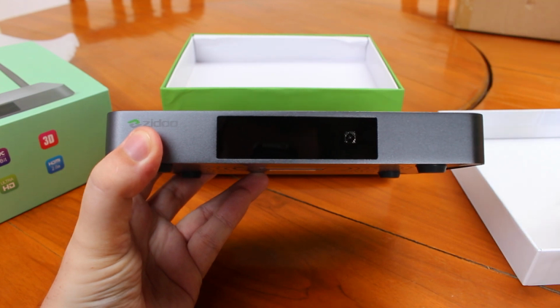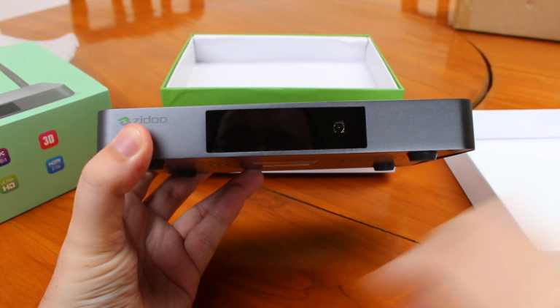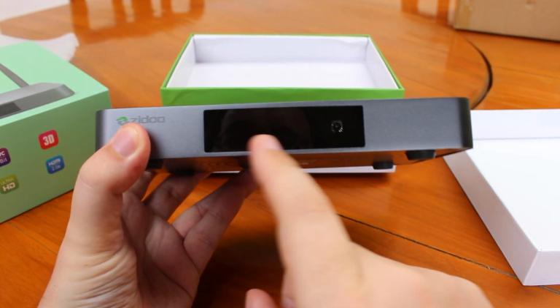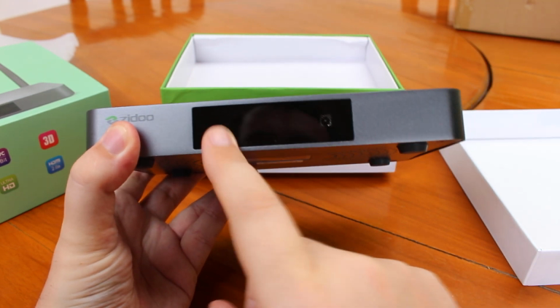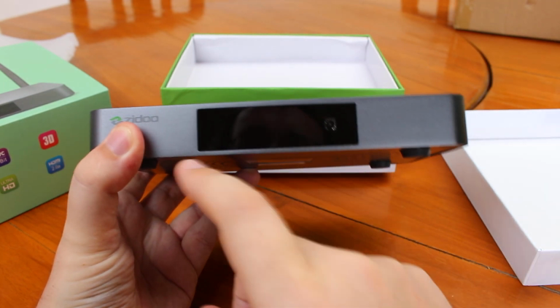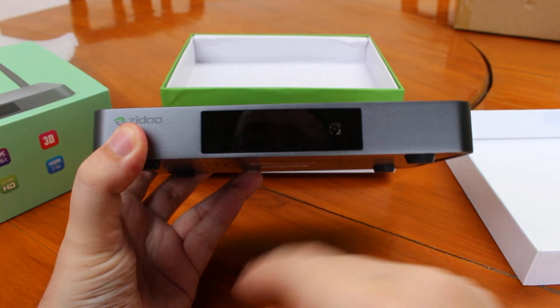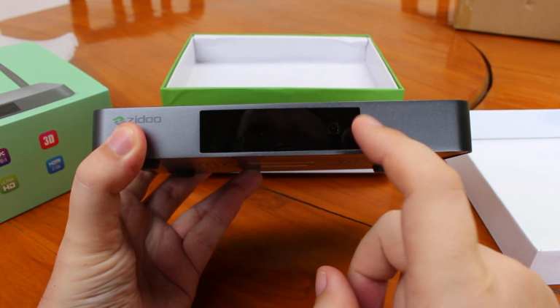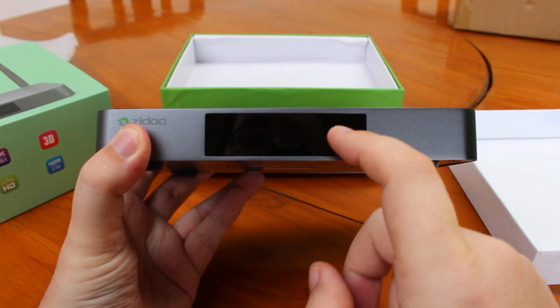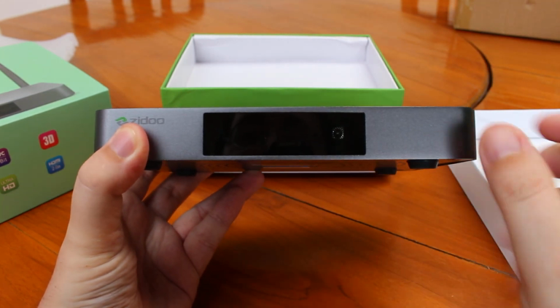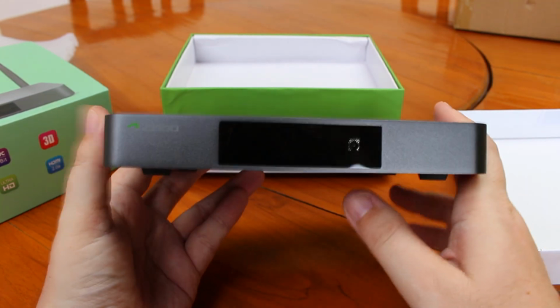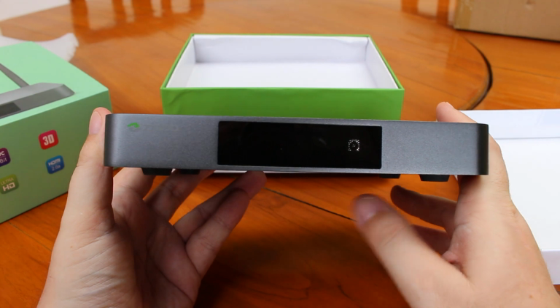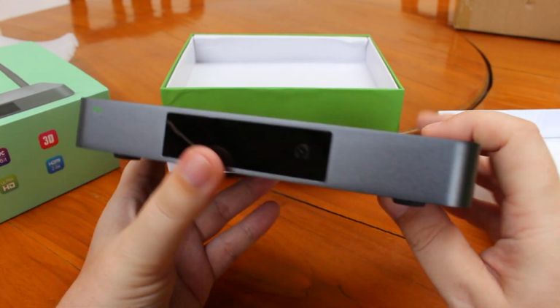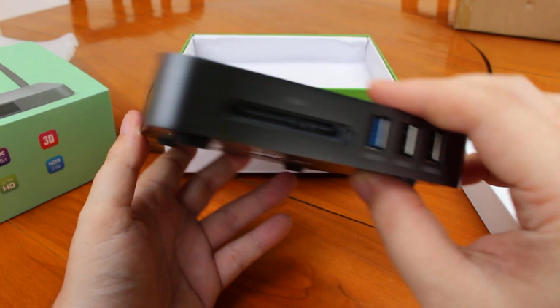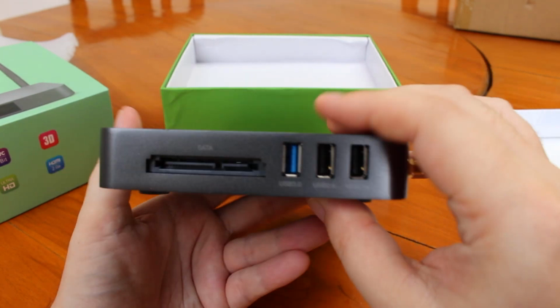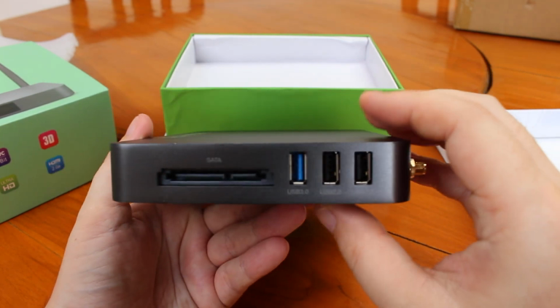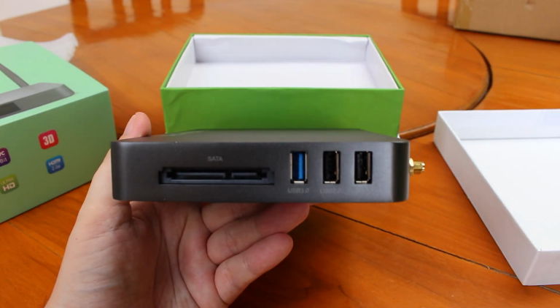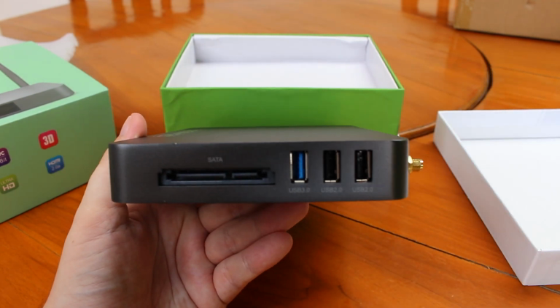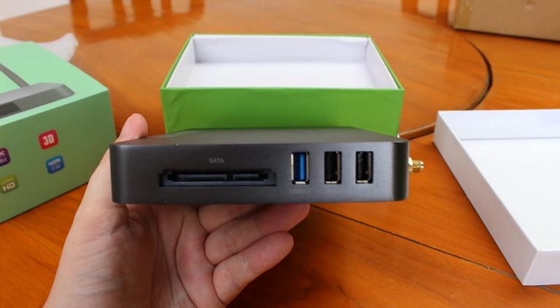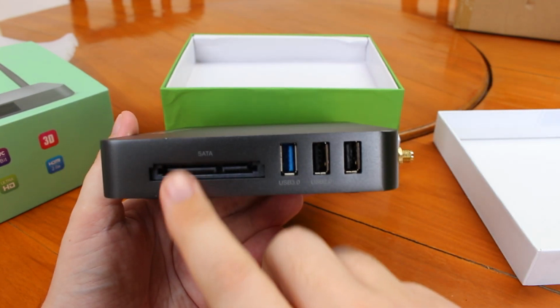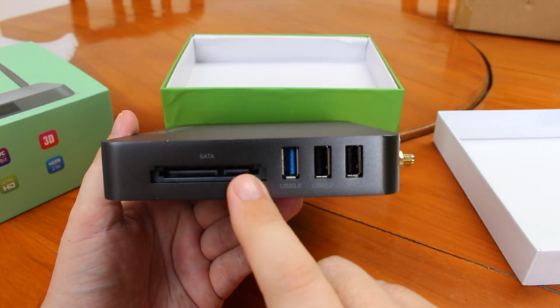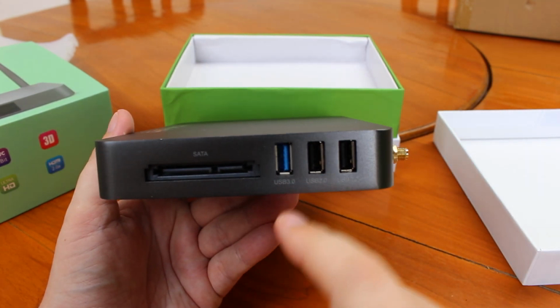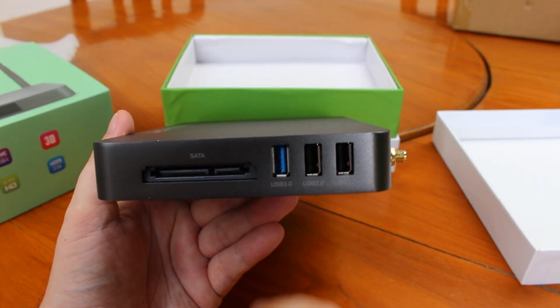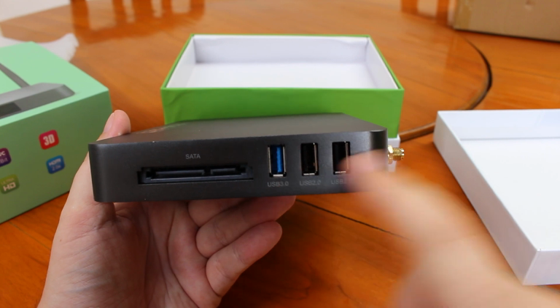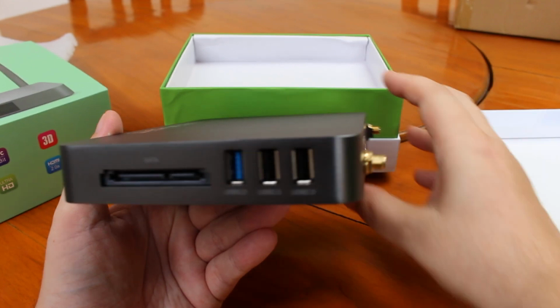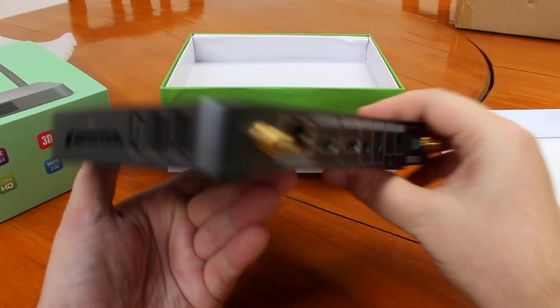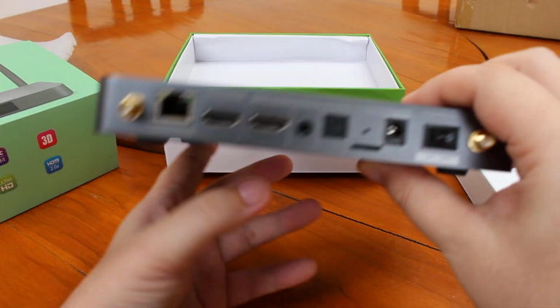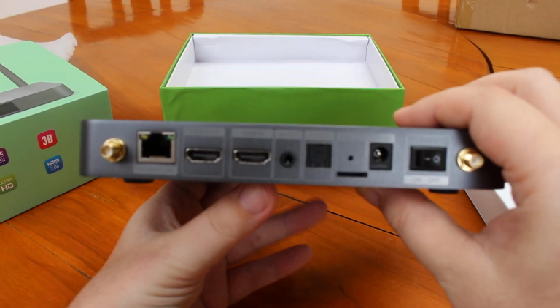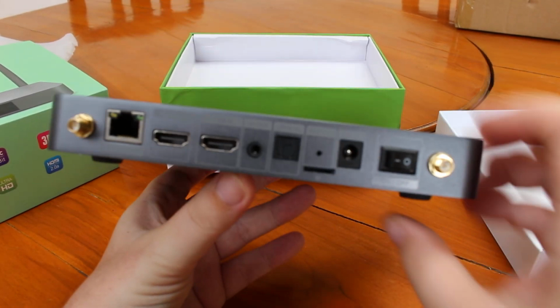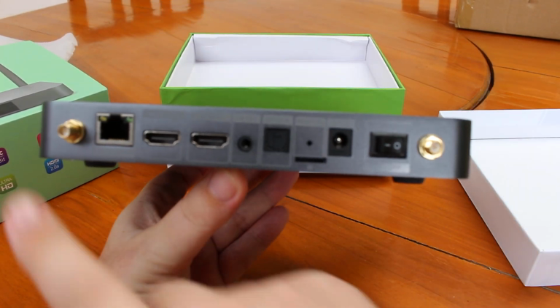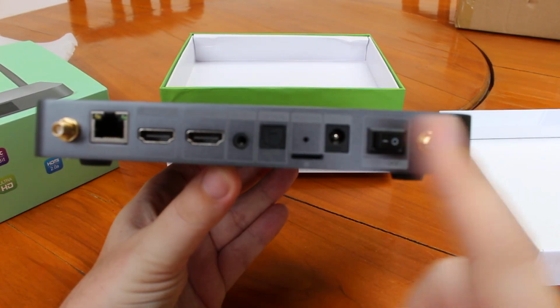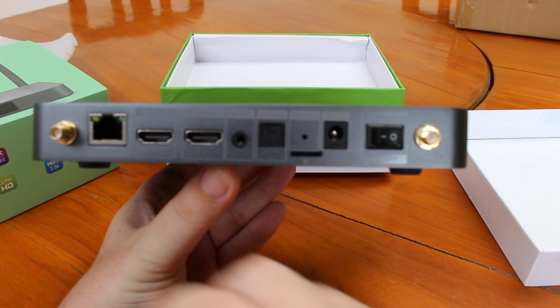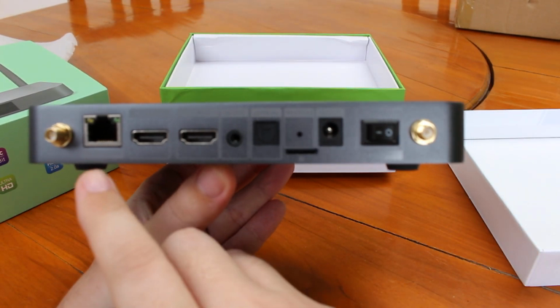At the front we have an LCD display and the IR receiver. On the side we have an external SATA interface, USB 3.0, two USB 2.0 ports, and two antenna connectors.